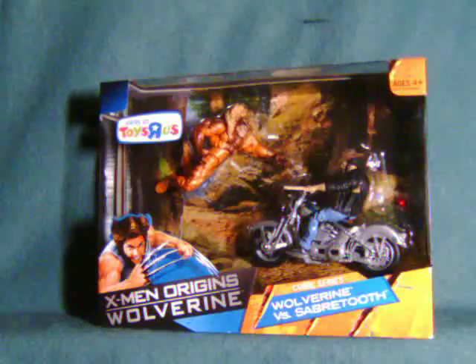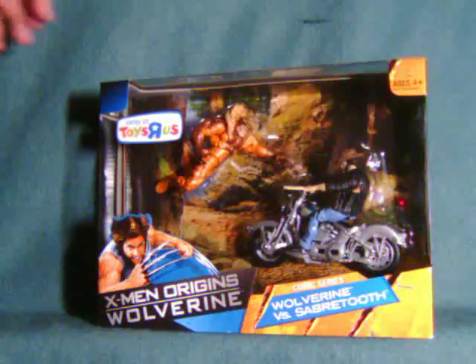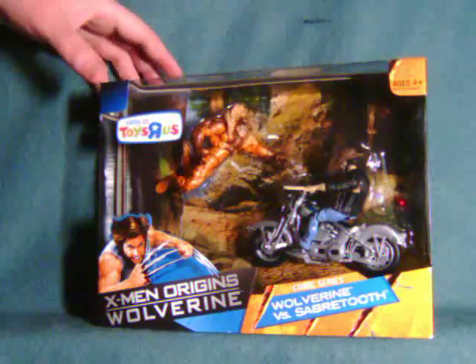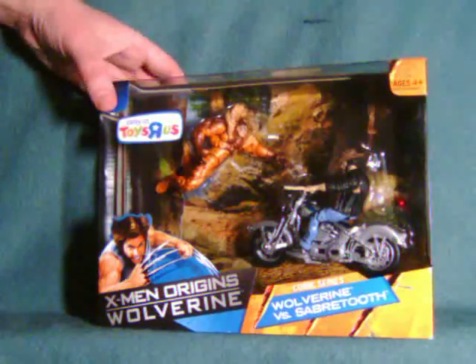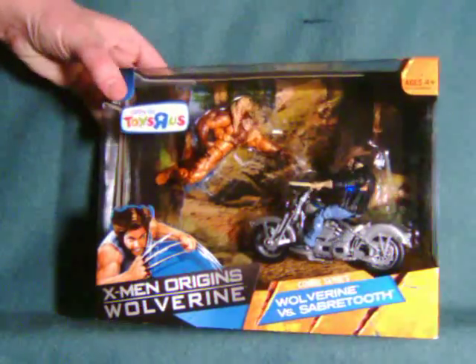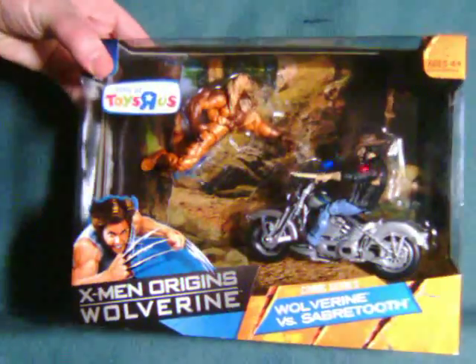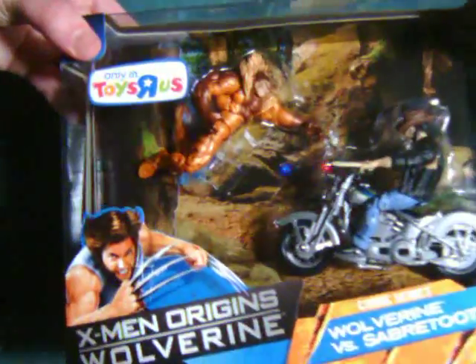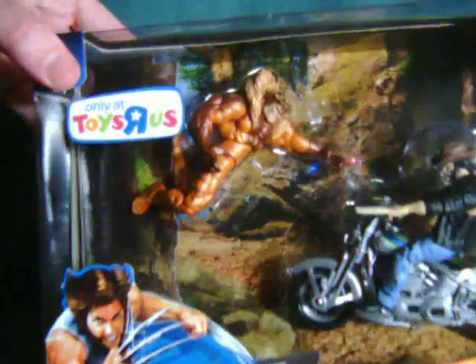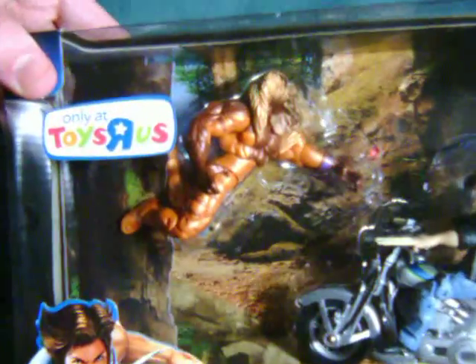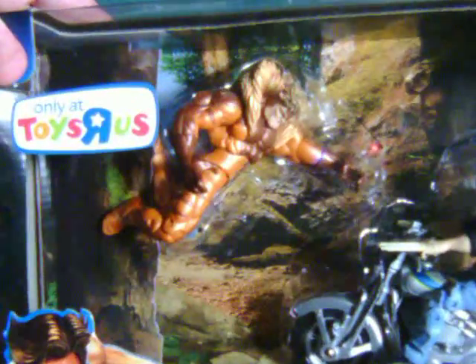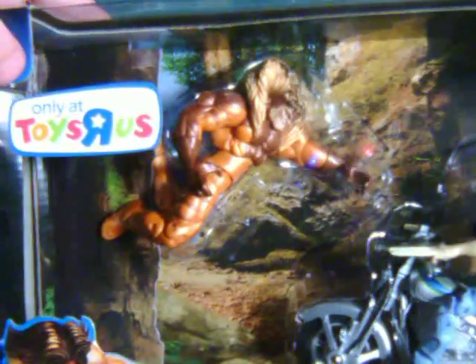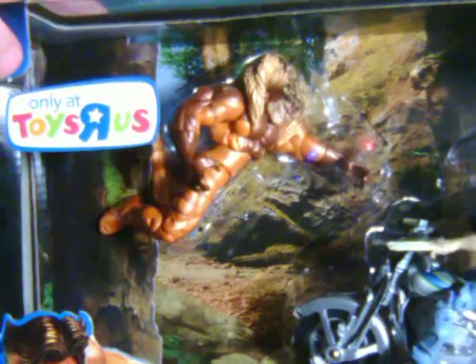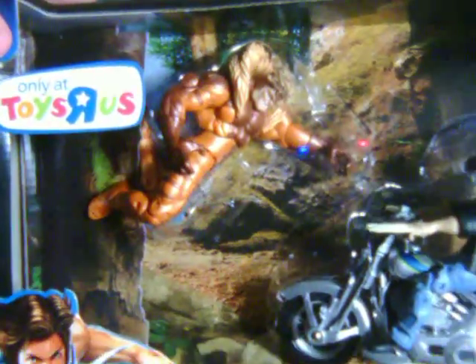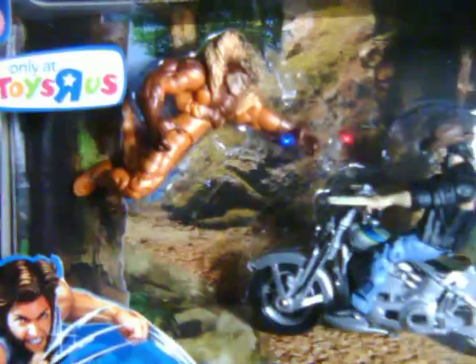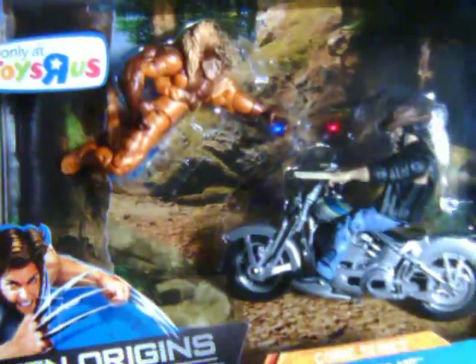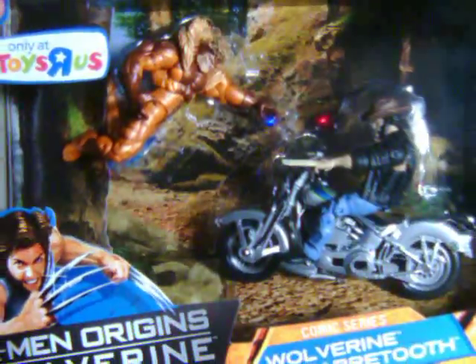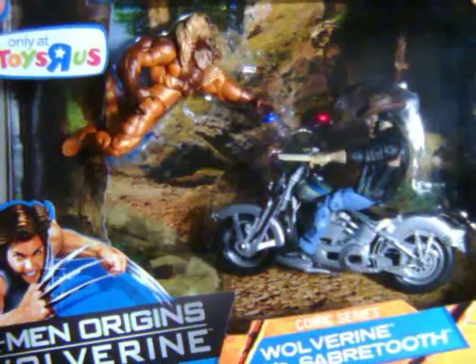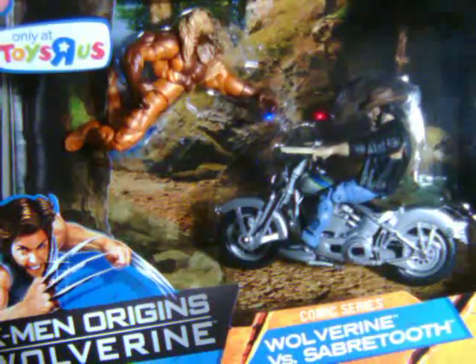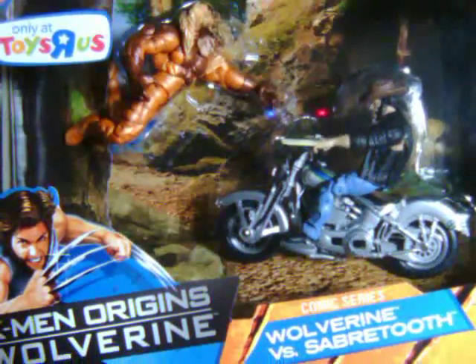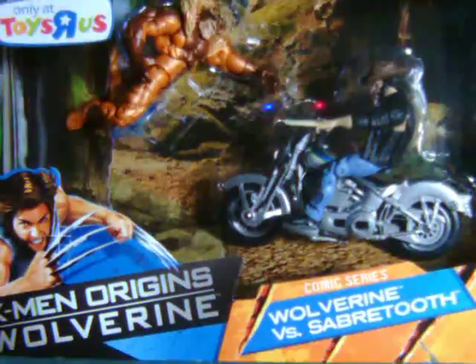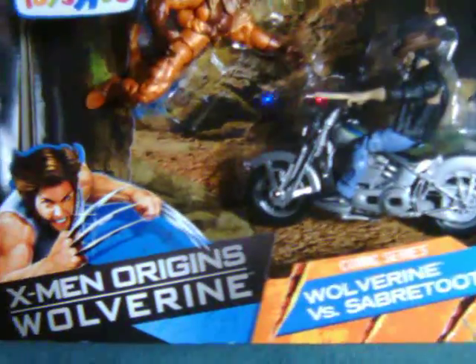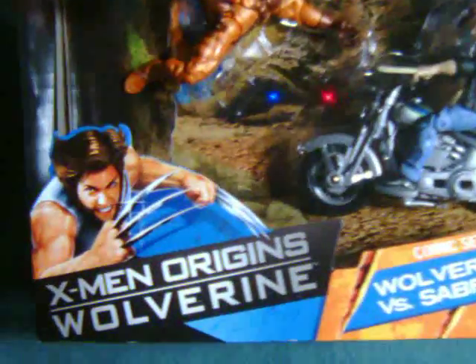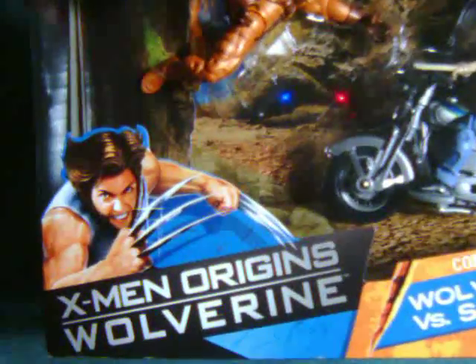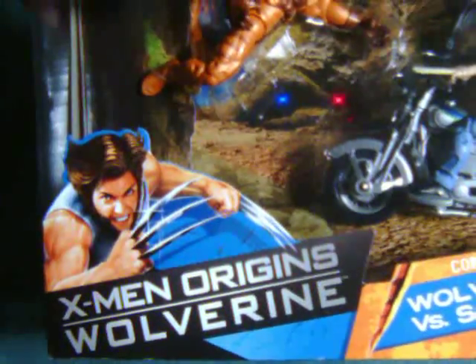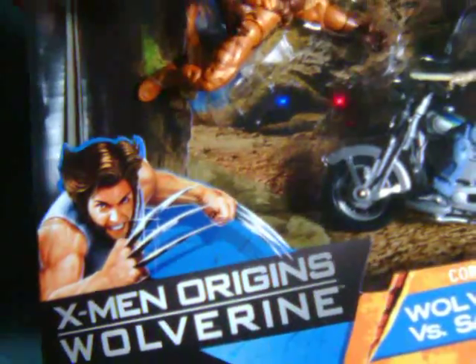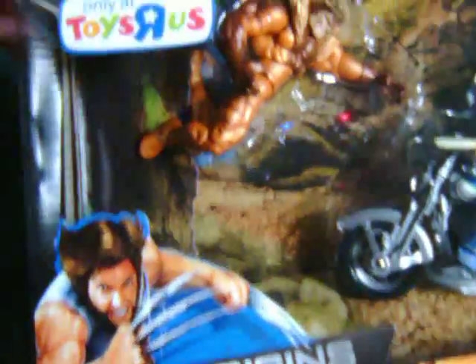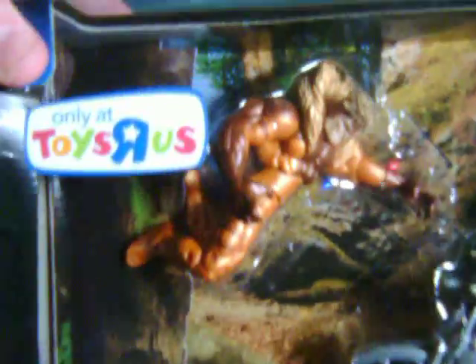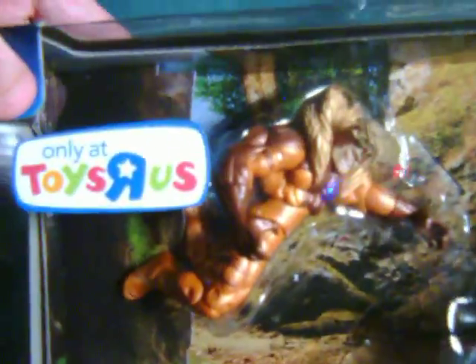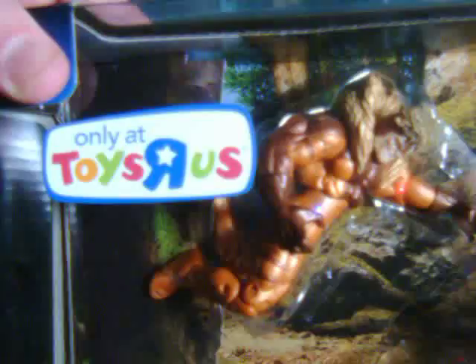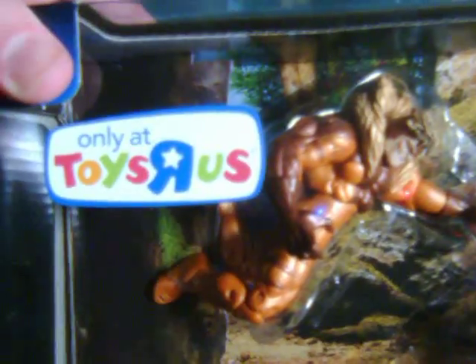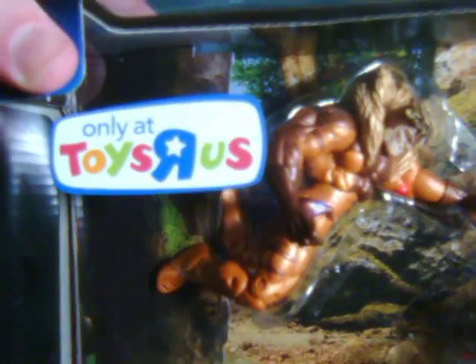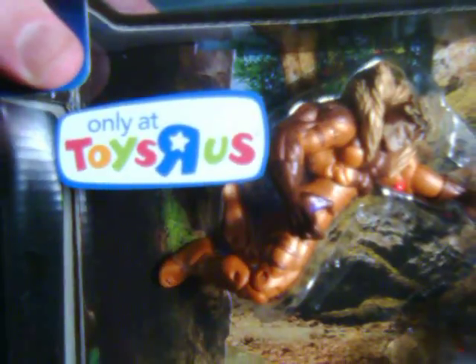Hello everyone. Watch this review here with a look at Sabretooth from the Wolverine vs. Sabretooth 2-pack, the X-Men Origins line, a Toys R Us exclusive.